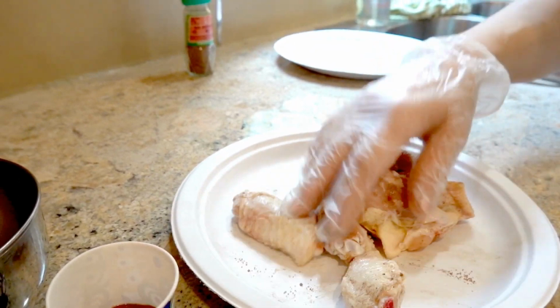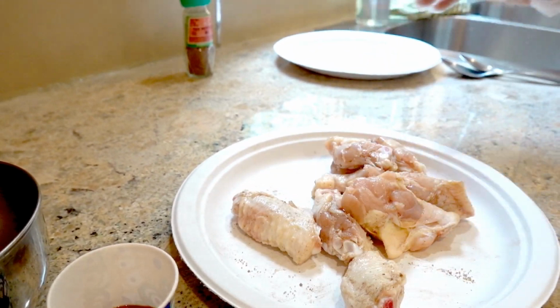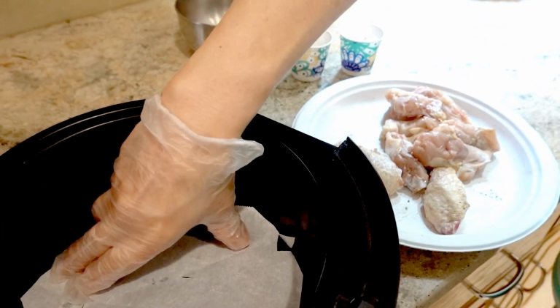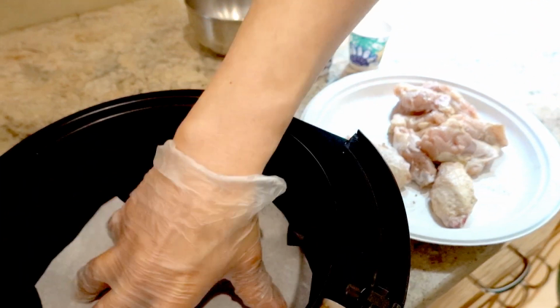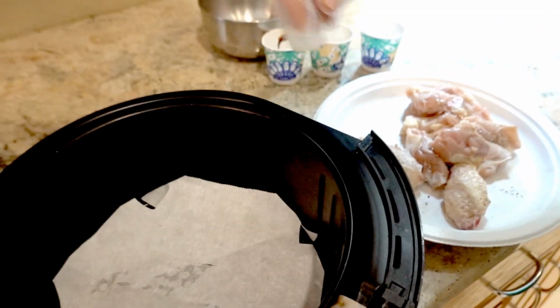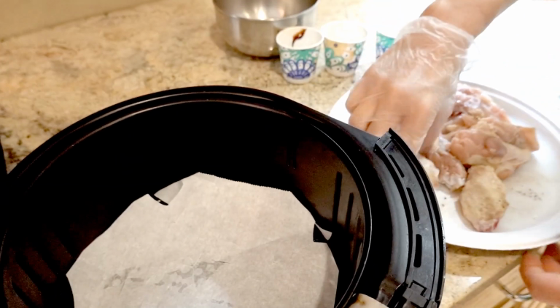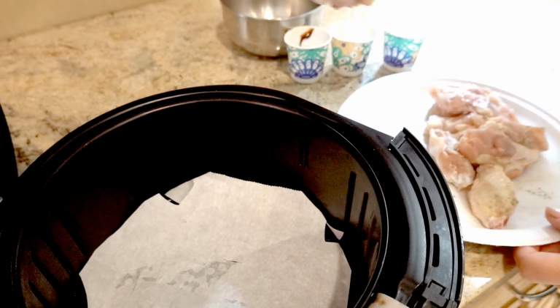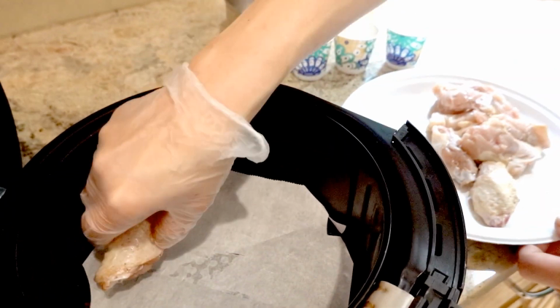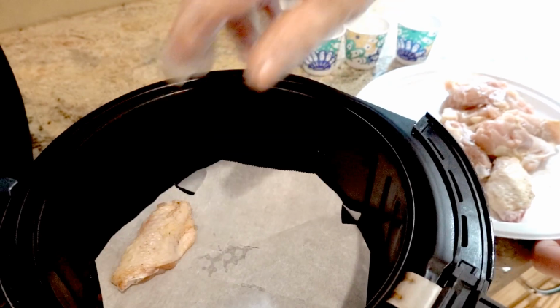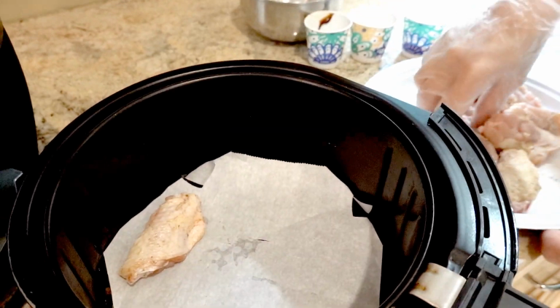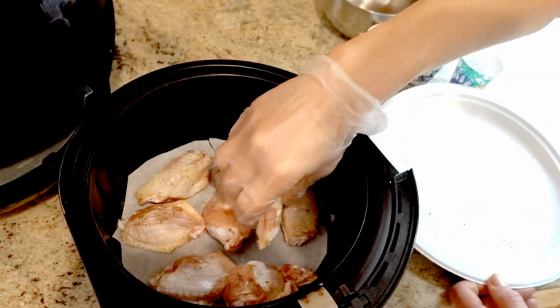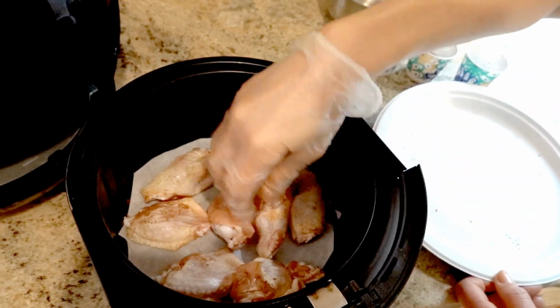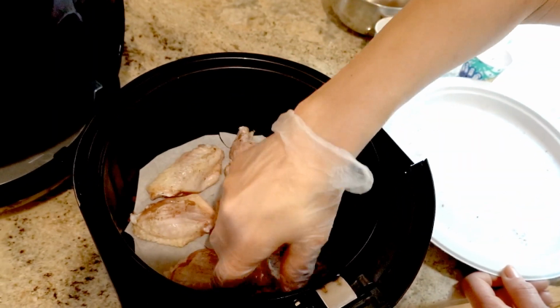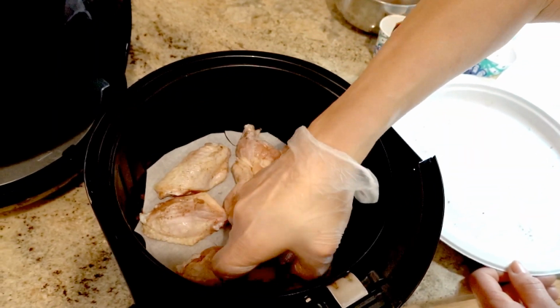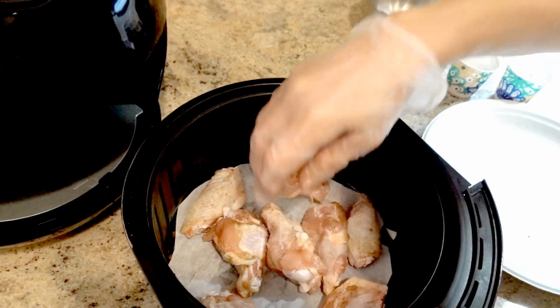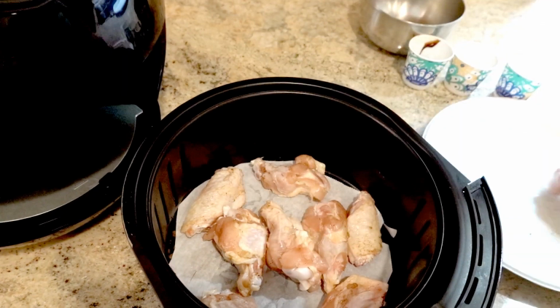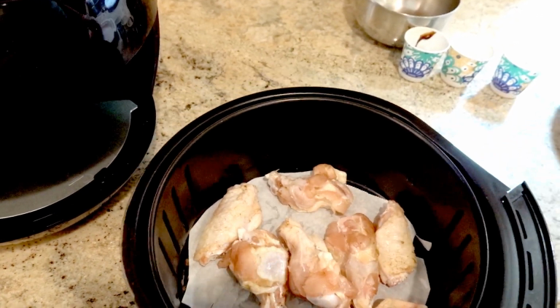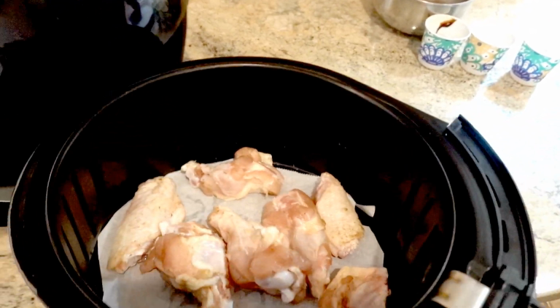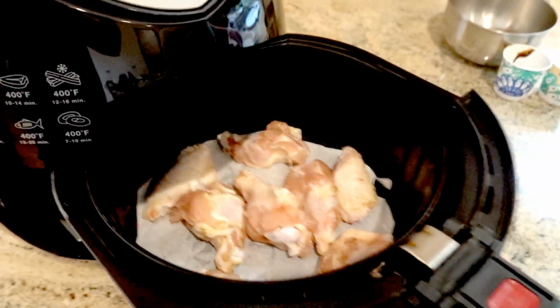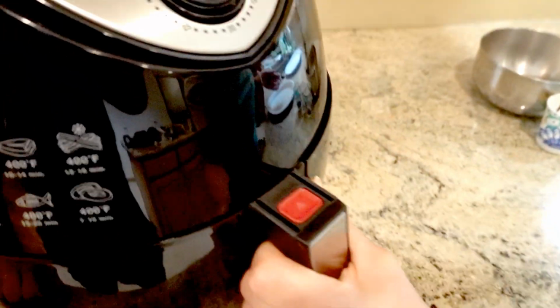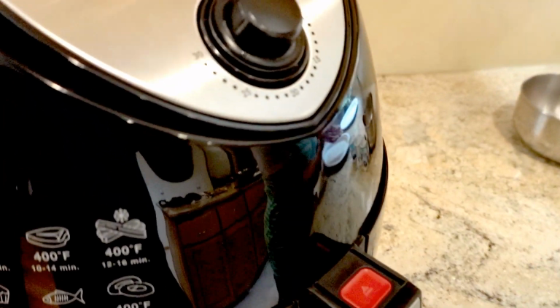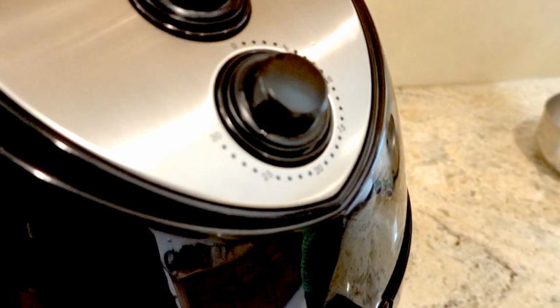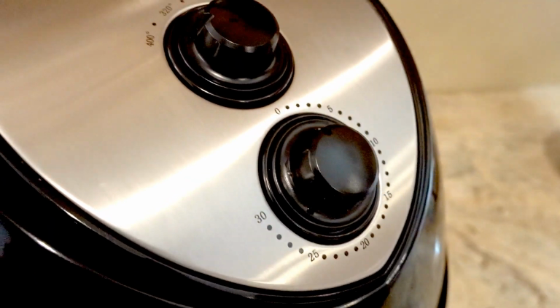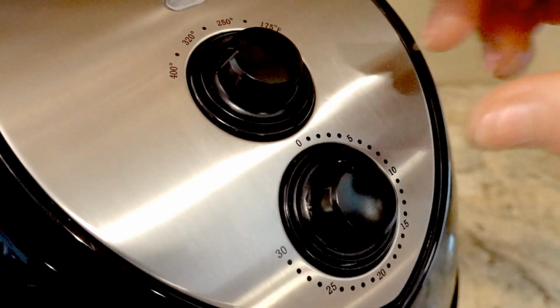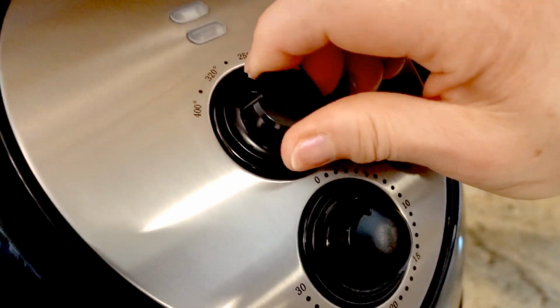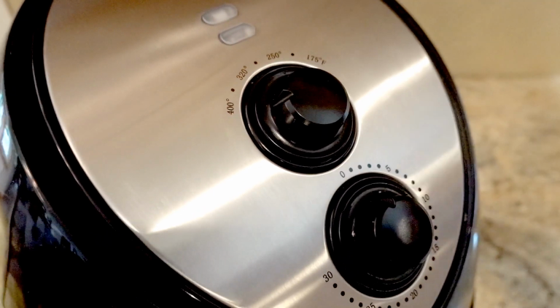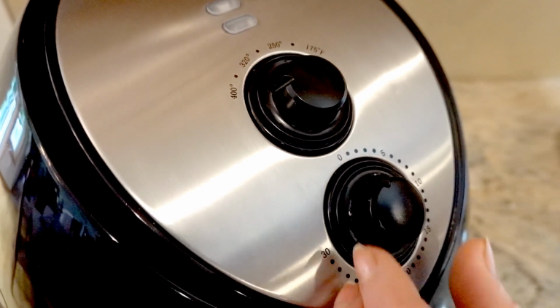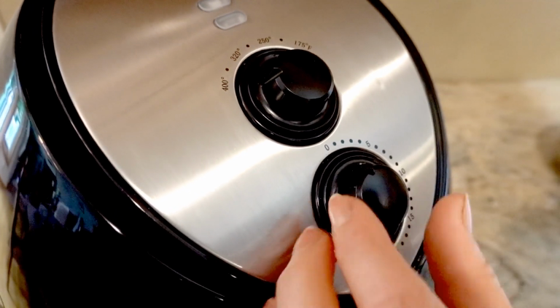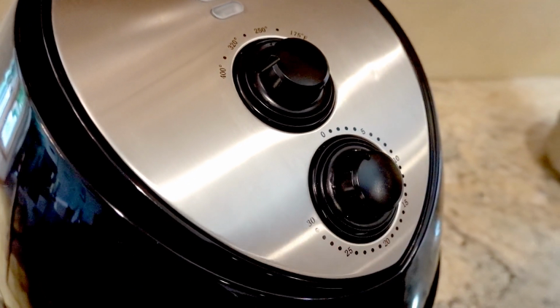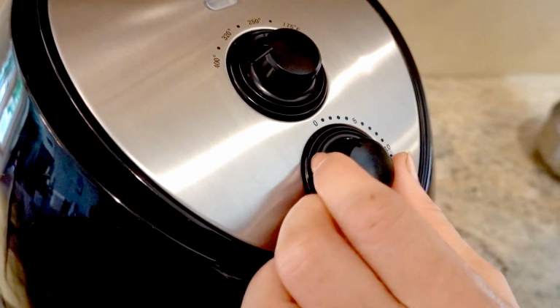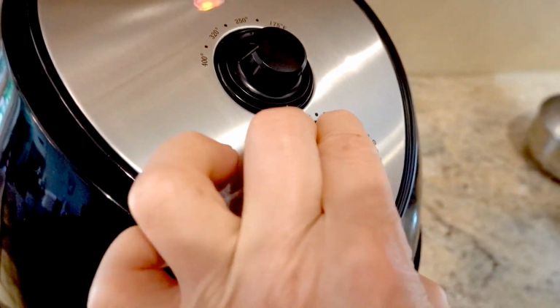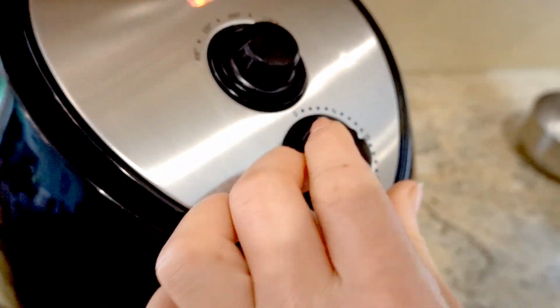I'm going to put it in the air fryer. I'm going to do 400 degrees for 22 minutes.